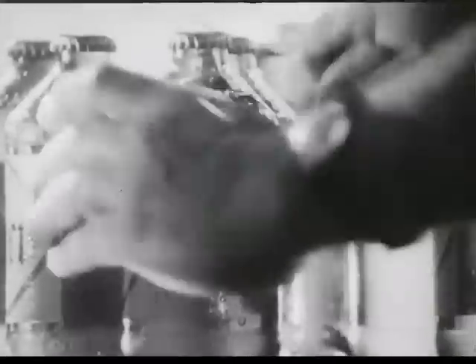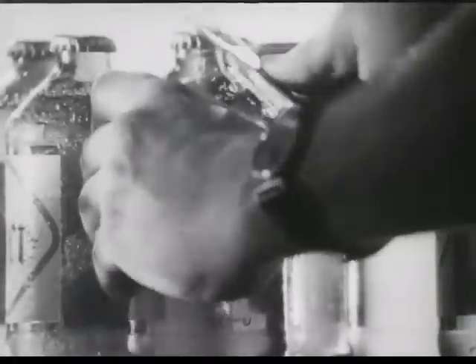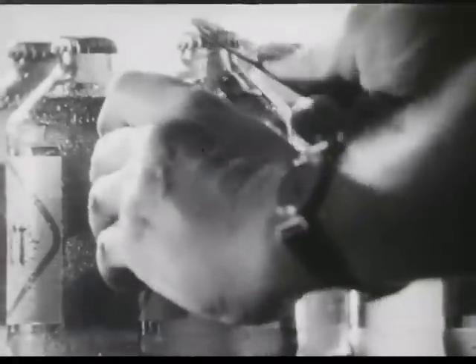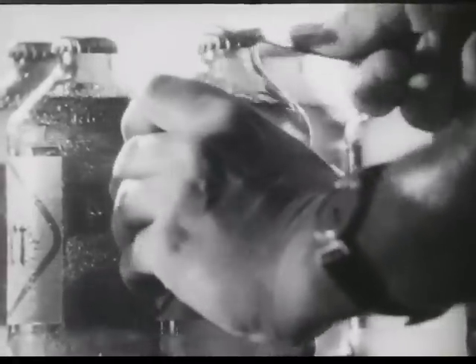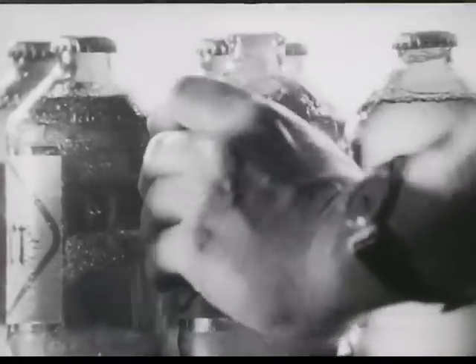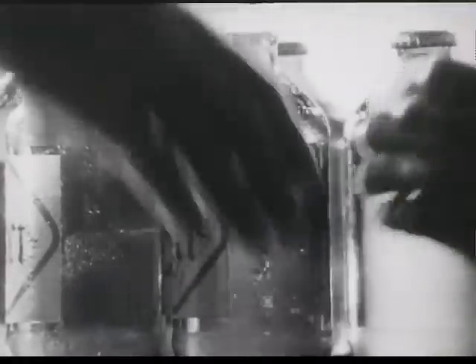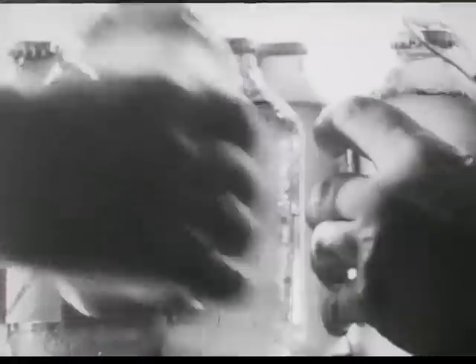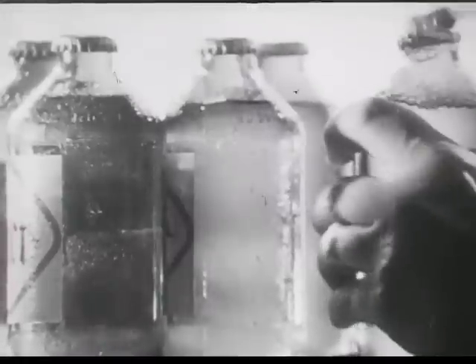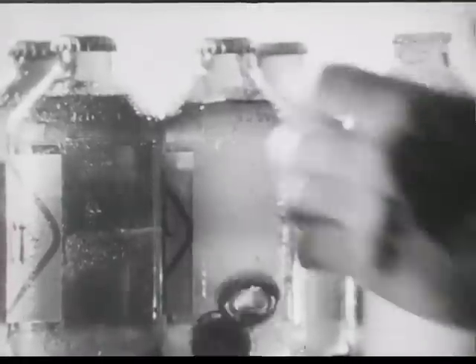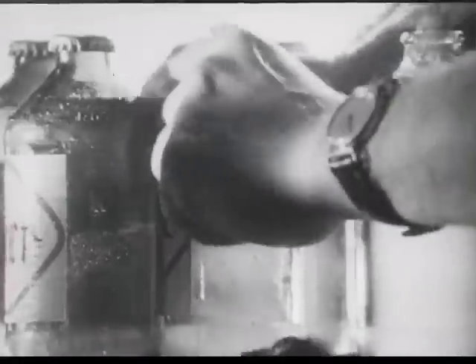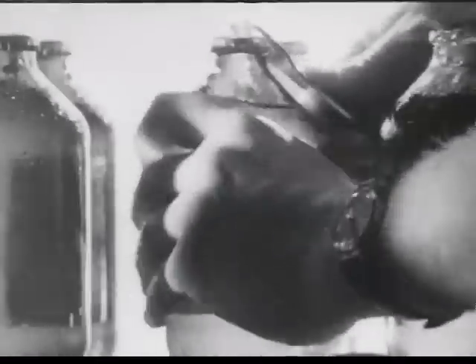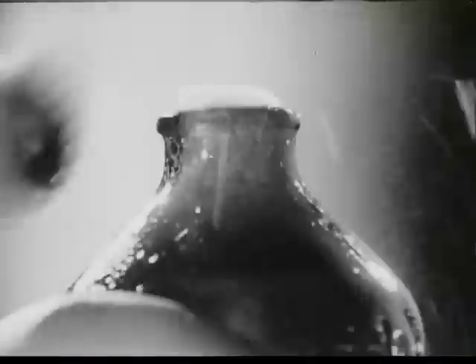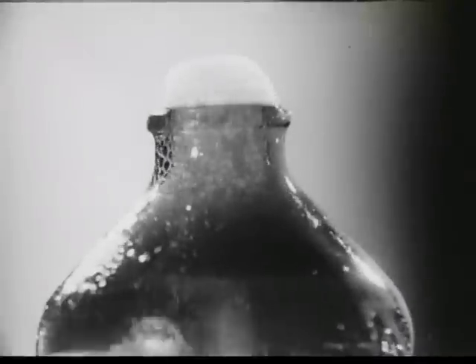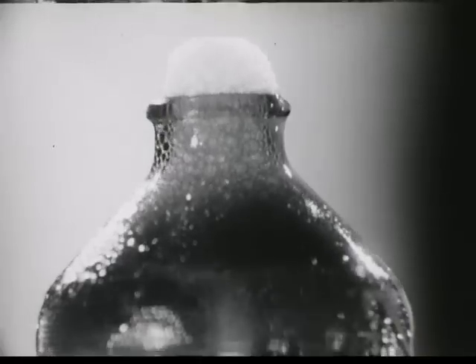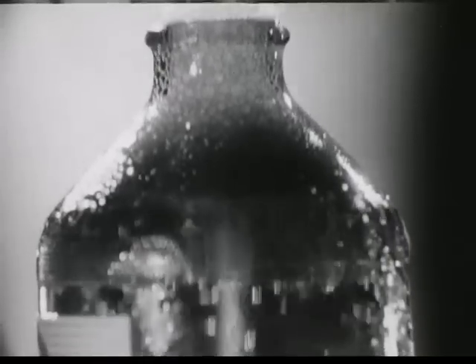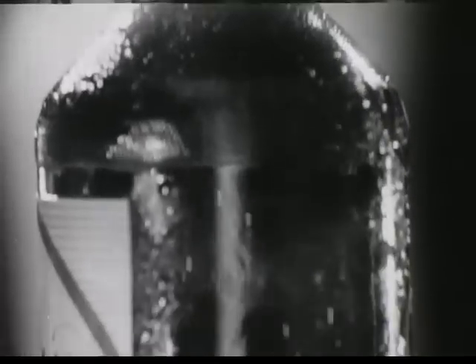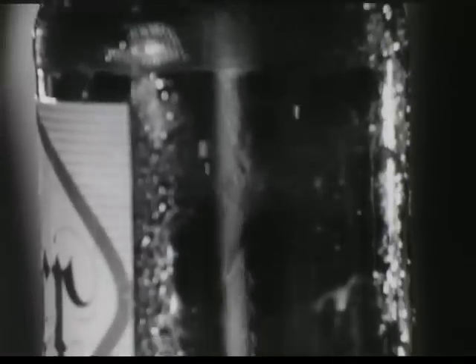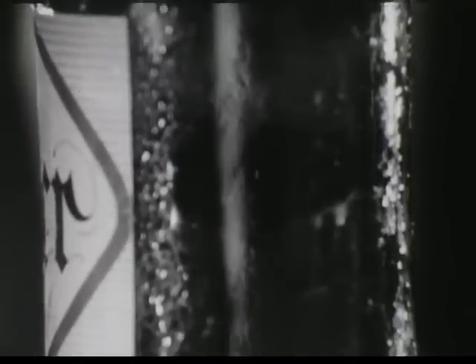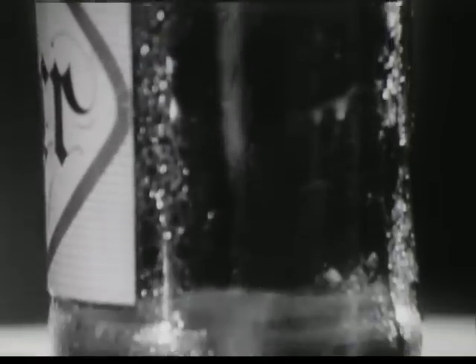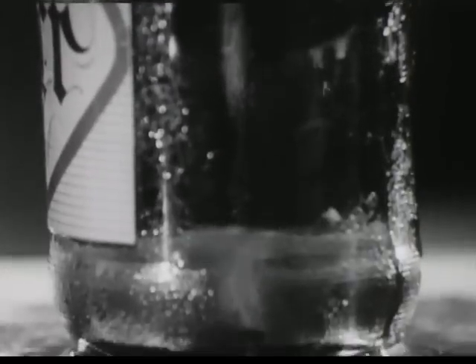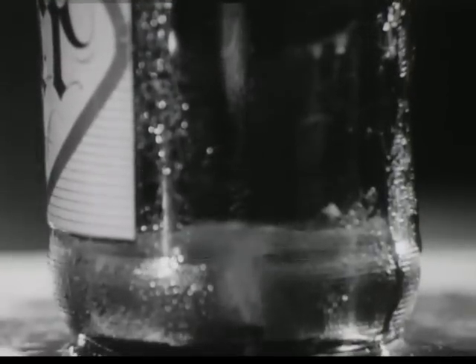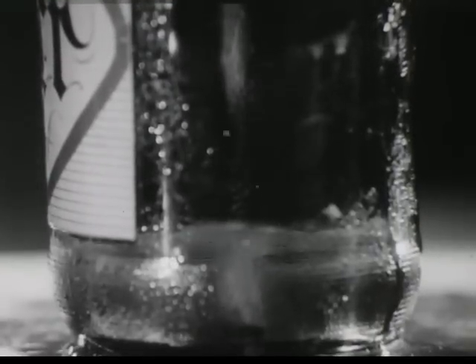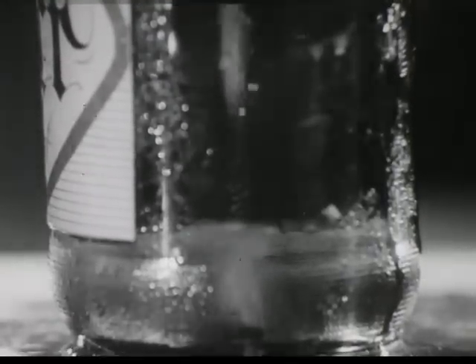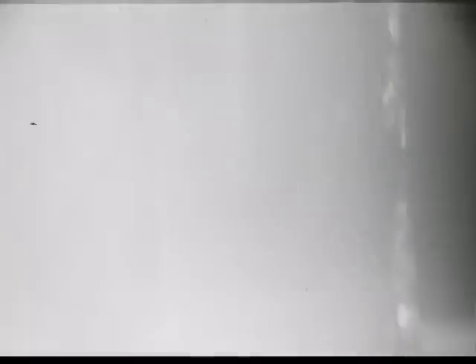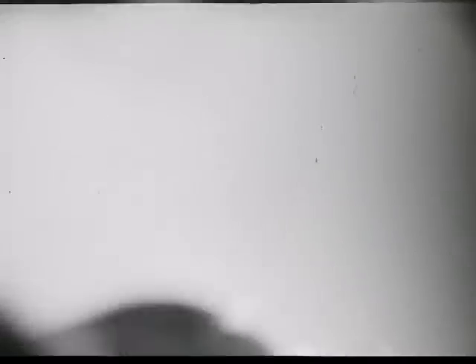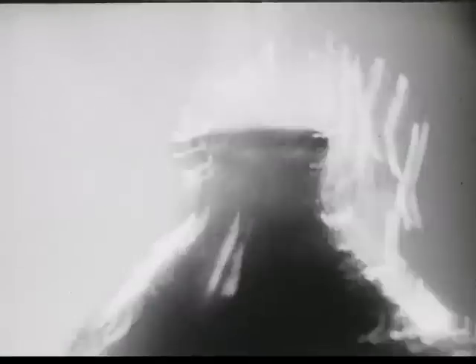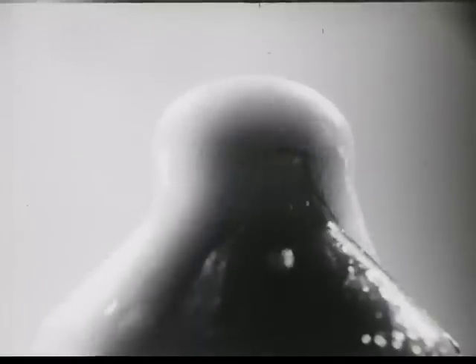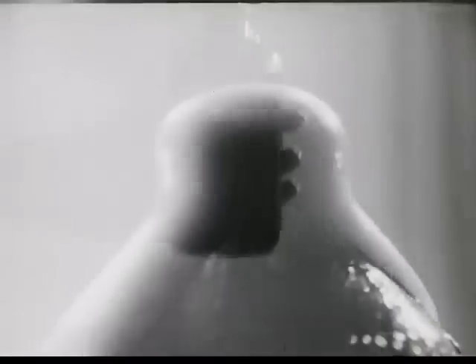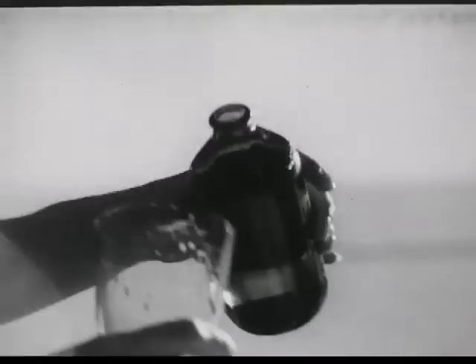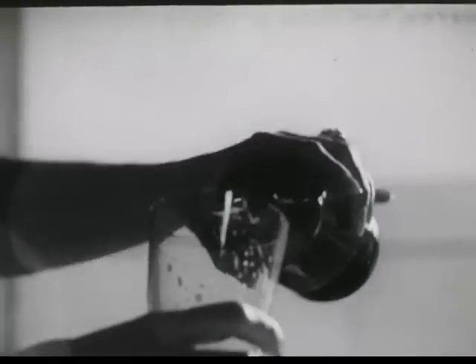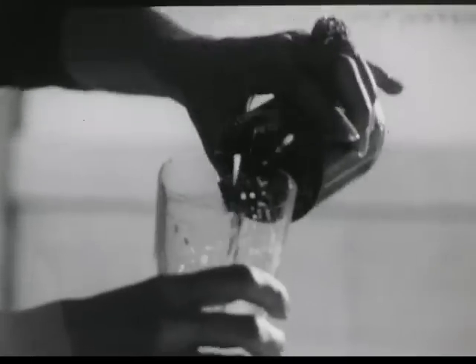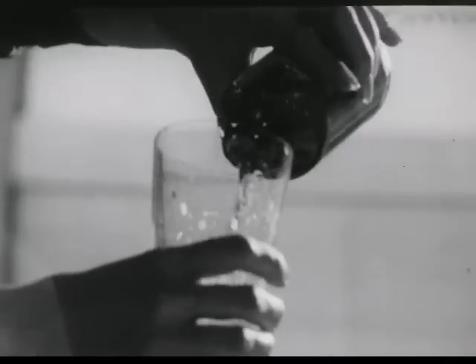Learn how to hold your beer. No neck bottles, that's how. That's how to get all the taste out of the beer you drink at home. They're pure glass, and glass can't change beer's taste. You taste good, fresh brew. Beer that tastes like beer.